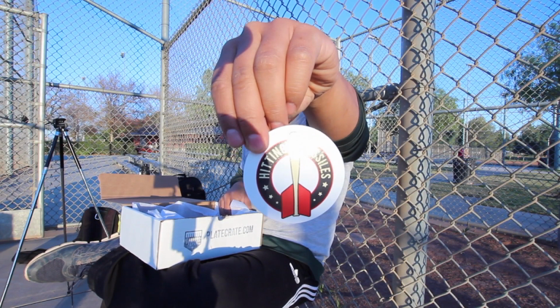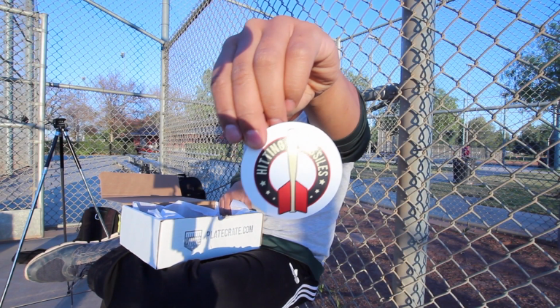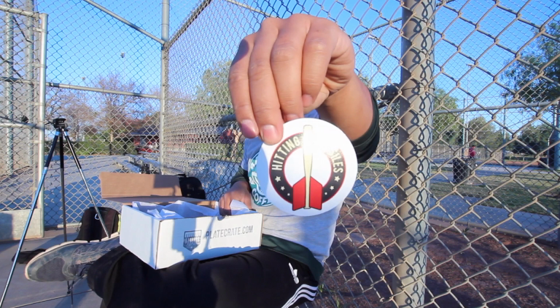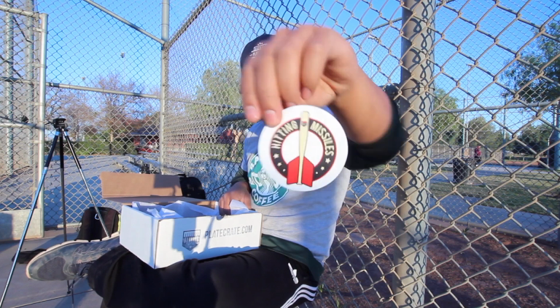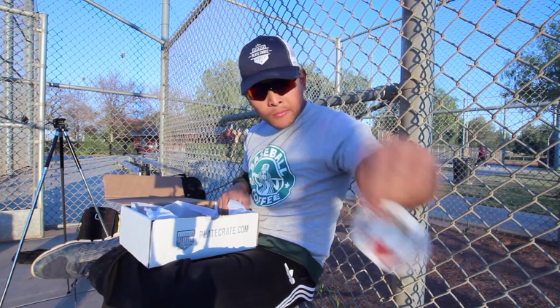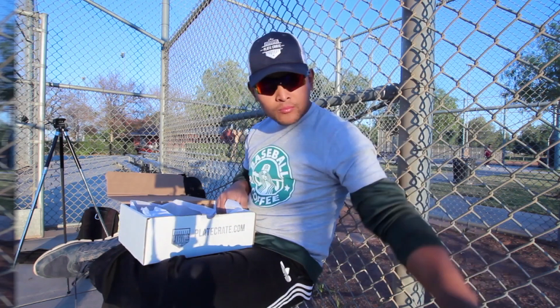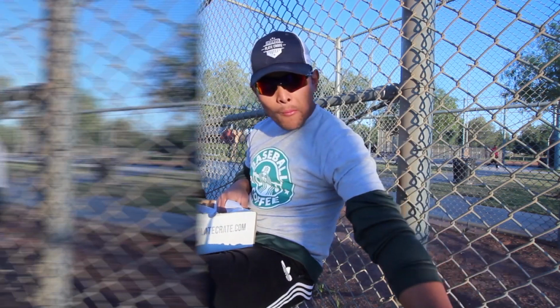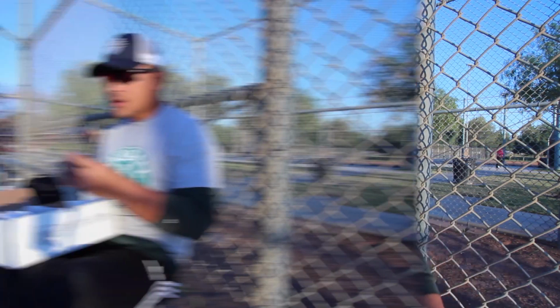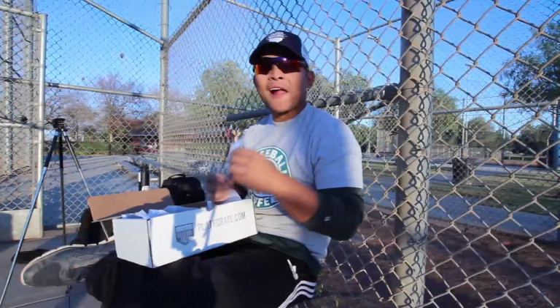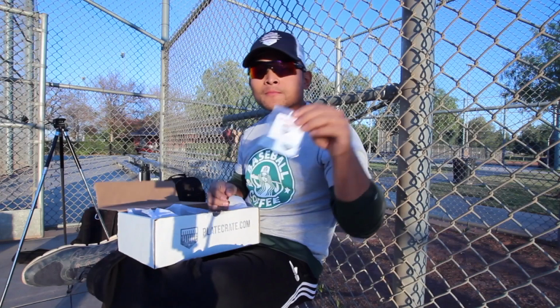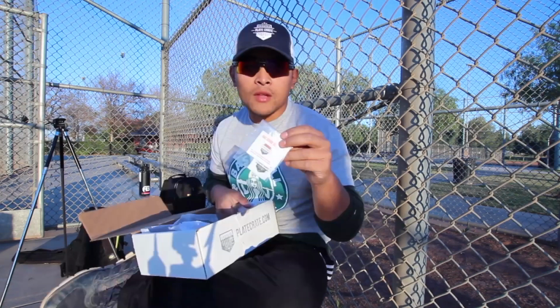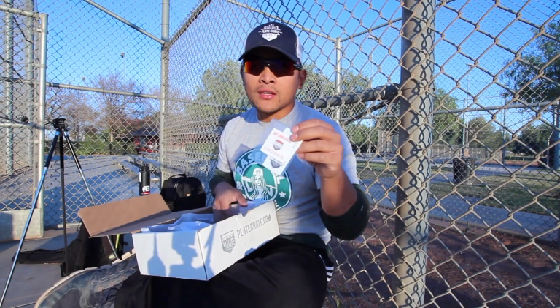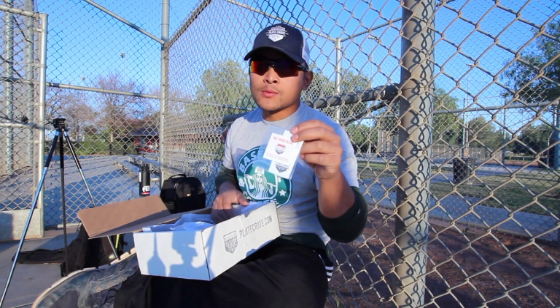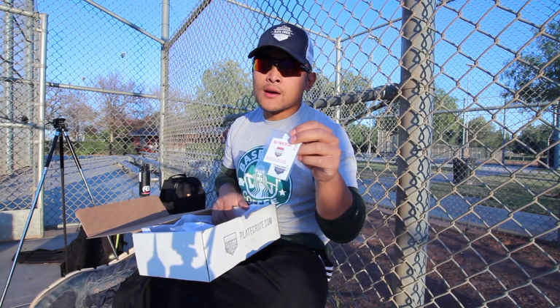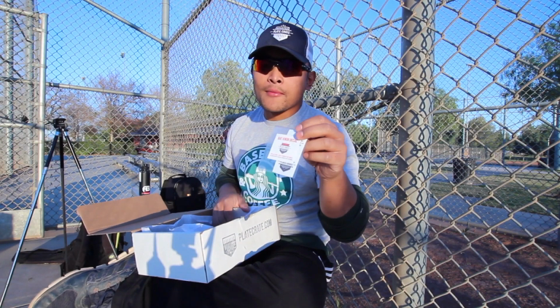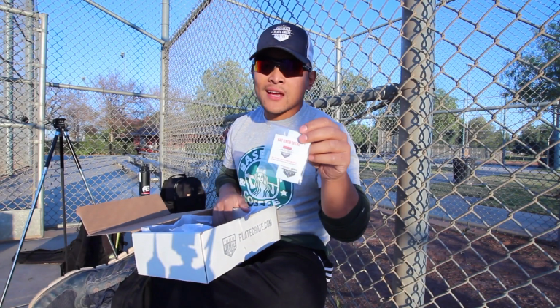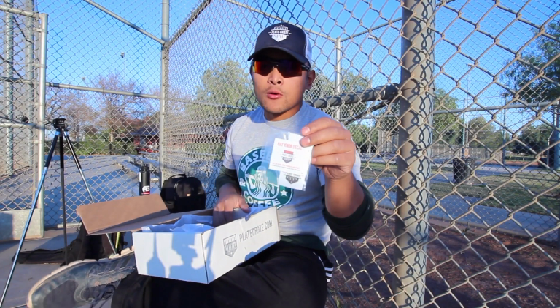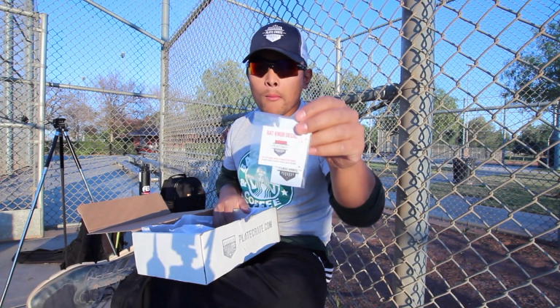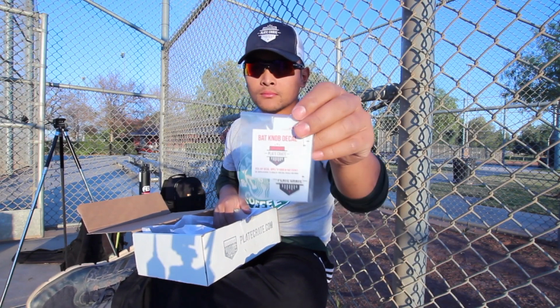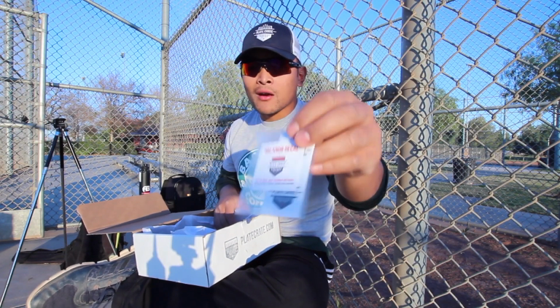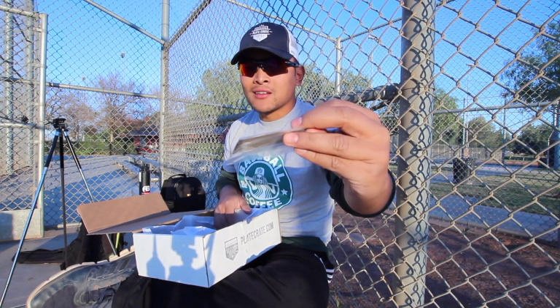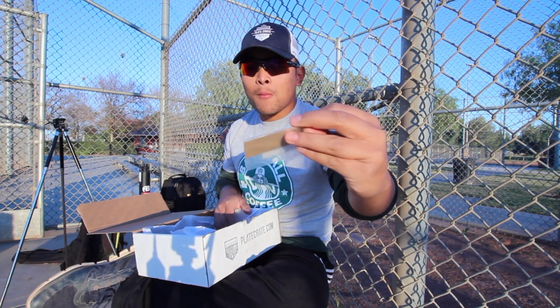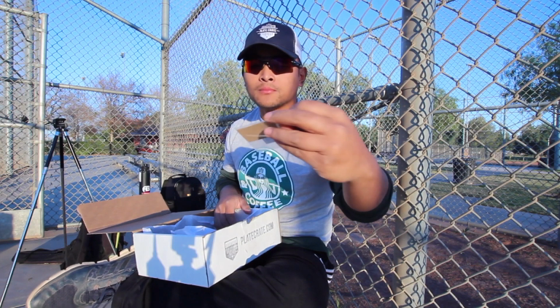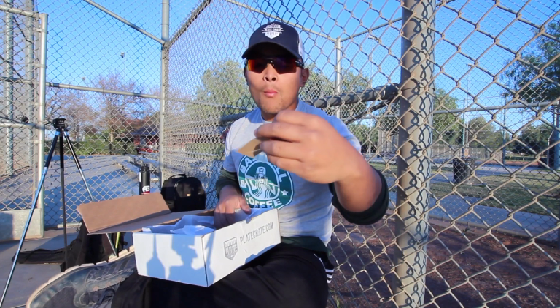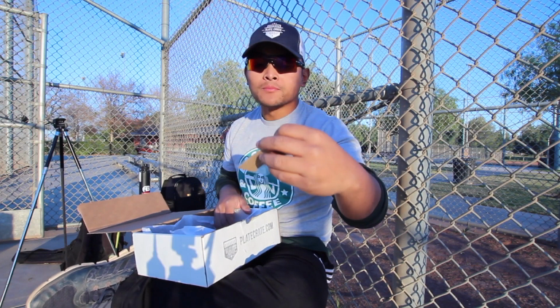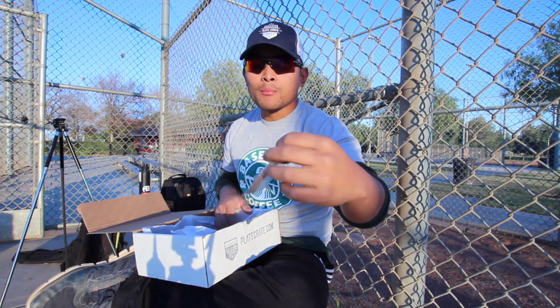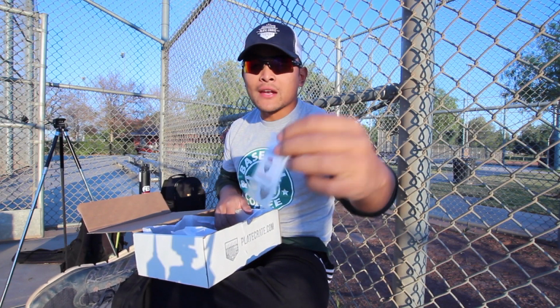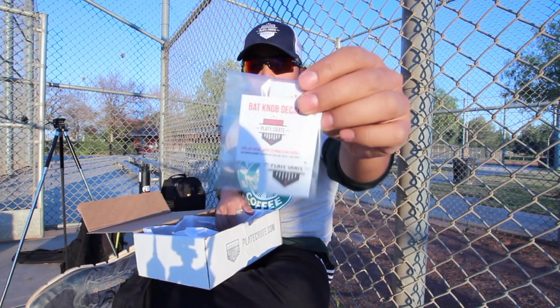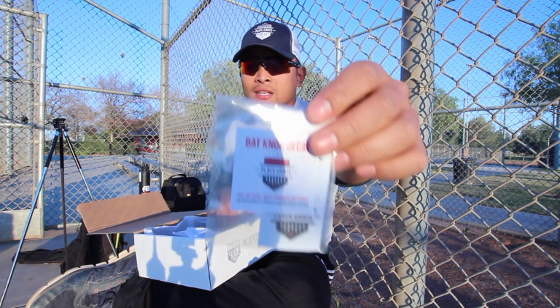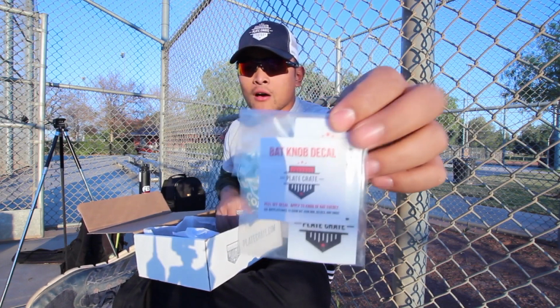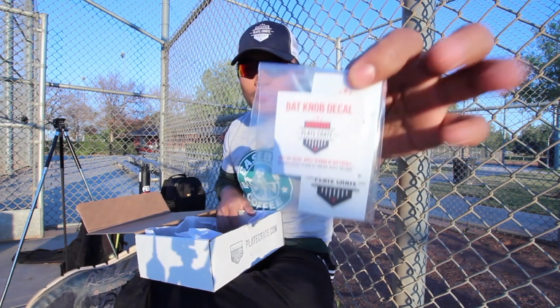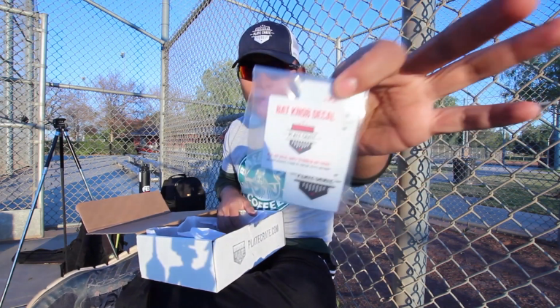Hitting Missiles — I thought this was a tattoo but it's actually a bat knob decal for Plate Crate.